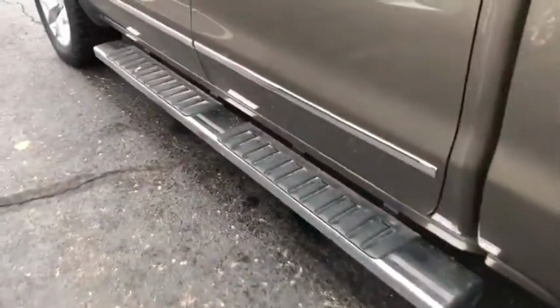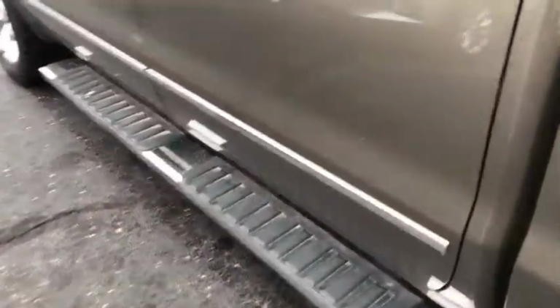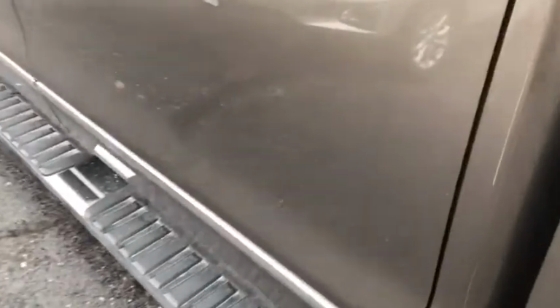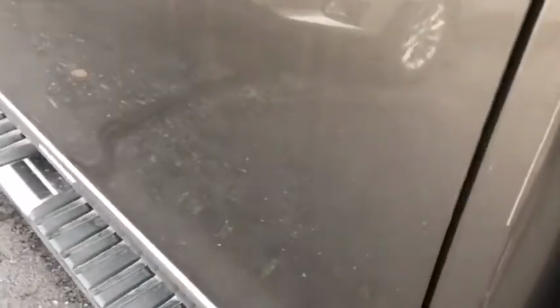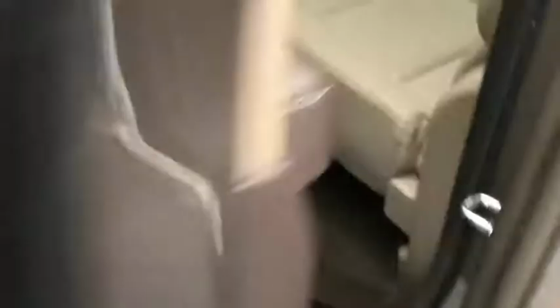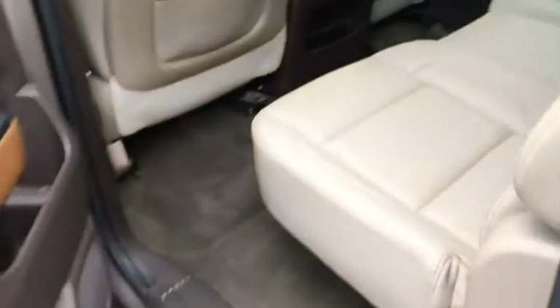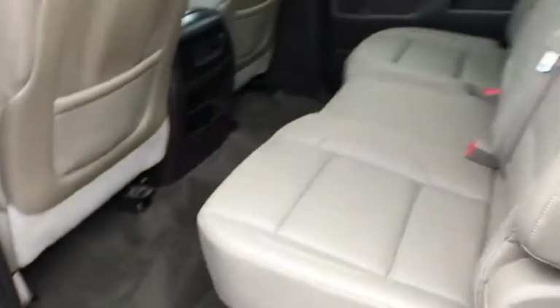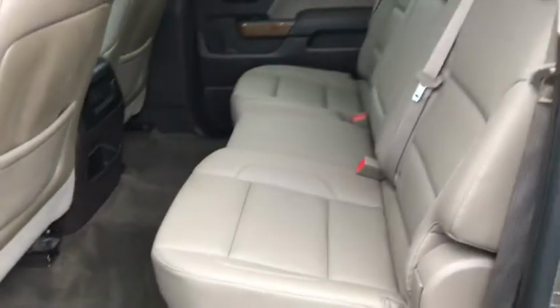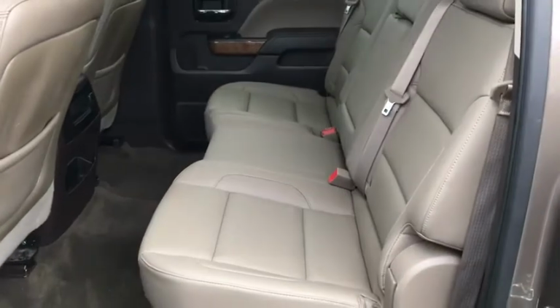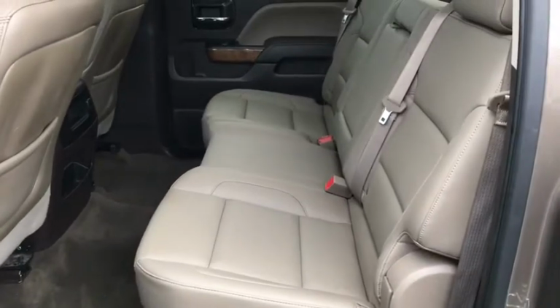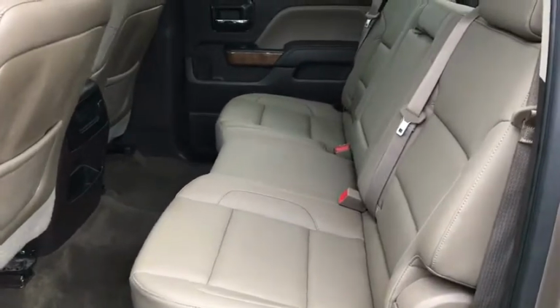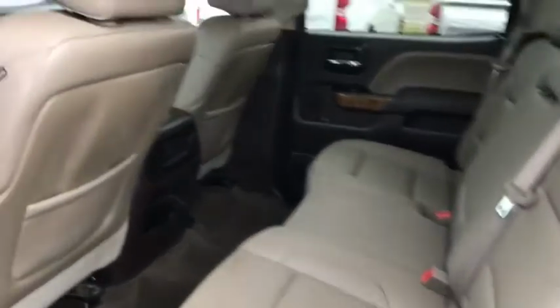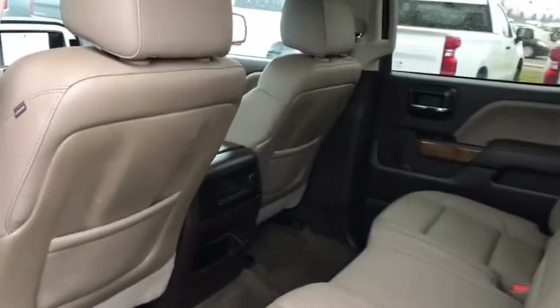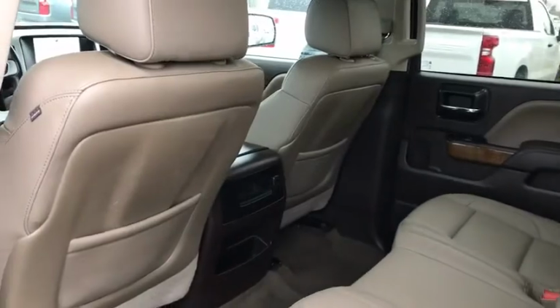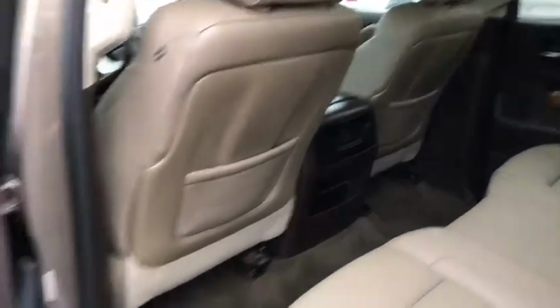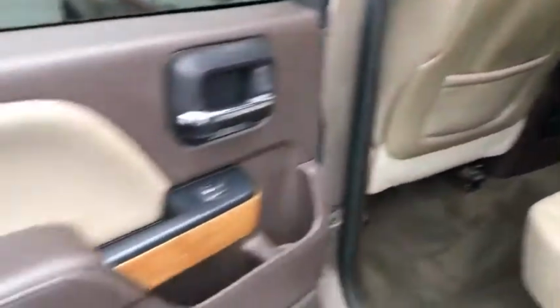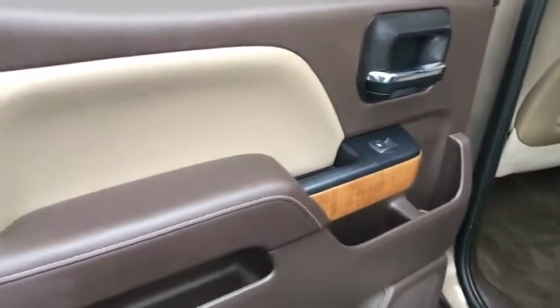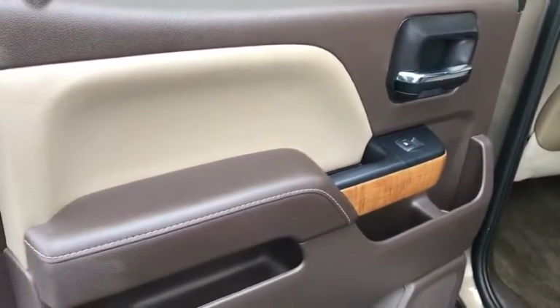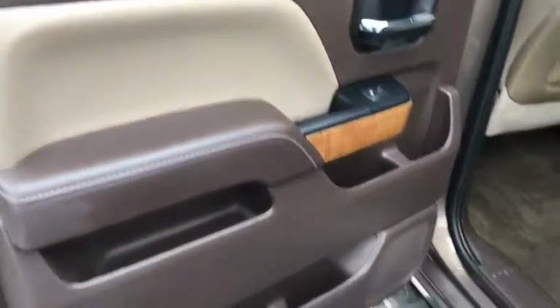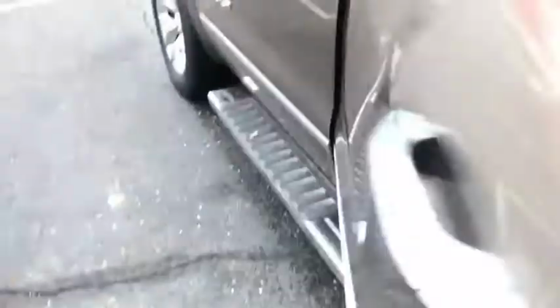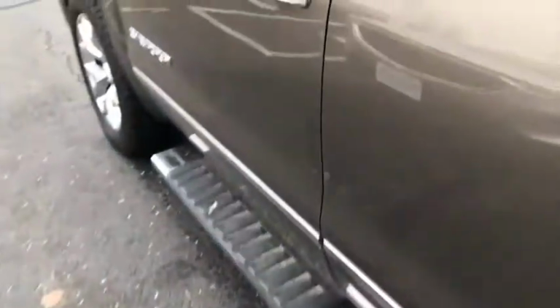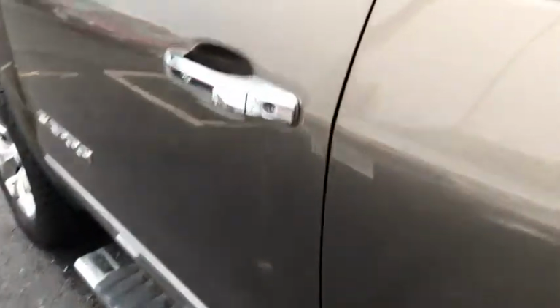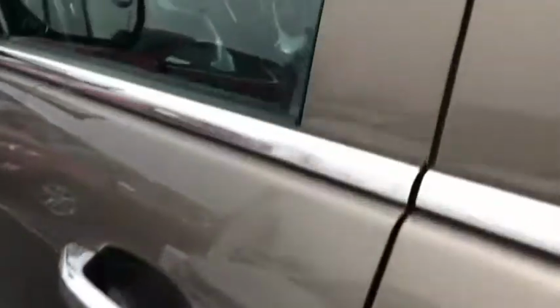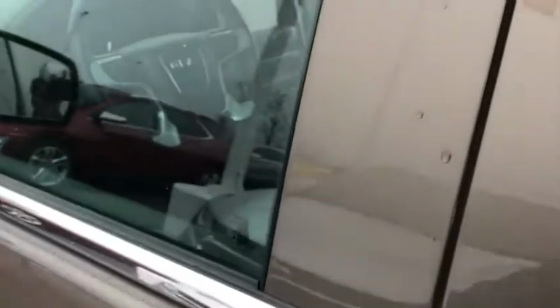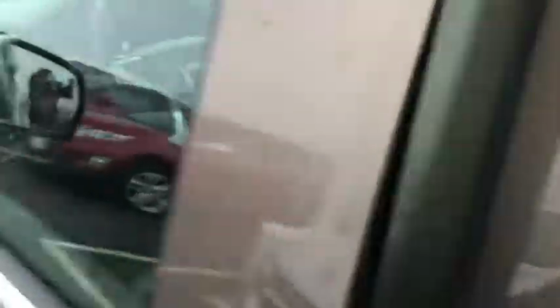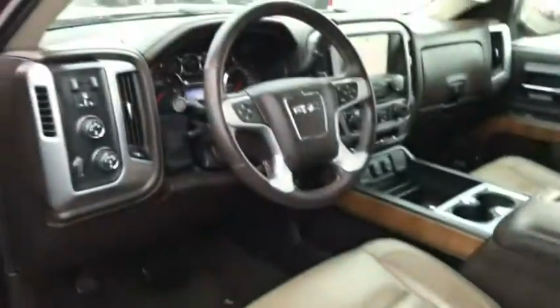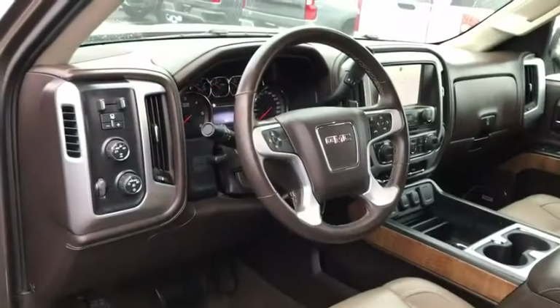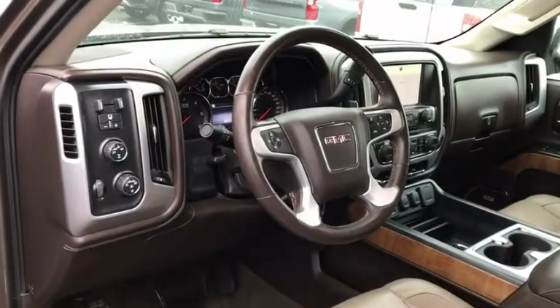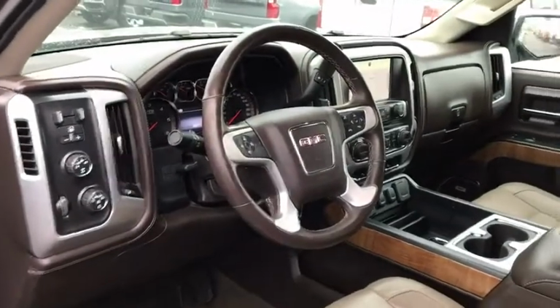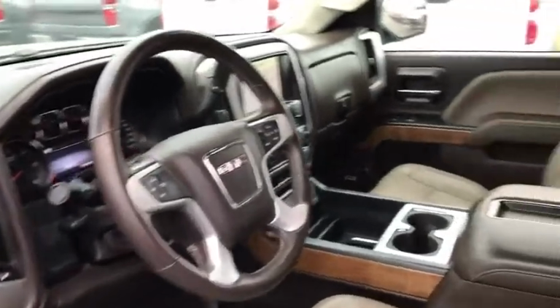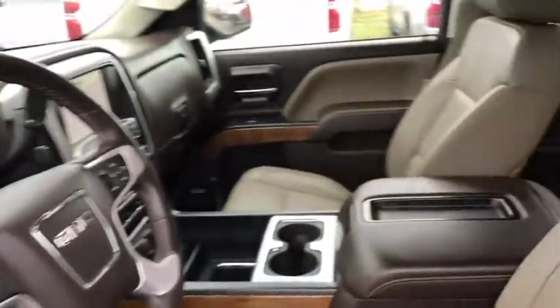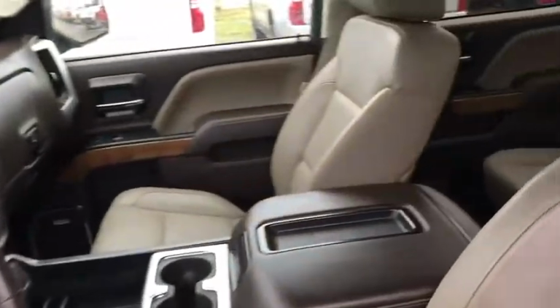Dual airbags, power steering, chrome mirror caps, four-wheel disc brakes, universal garage door opener, center armrest, electronic stability control, fog lights, rear window defroster, security system, power windows, trip computer.